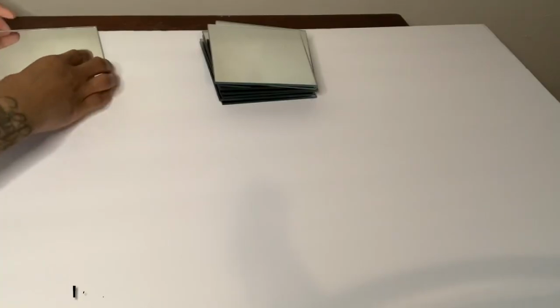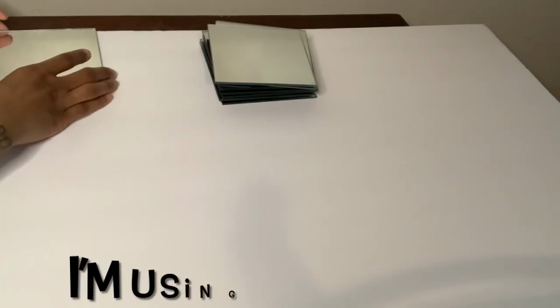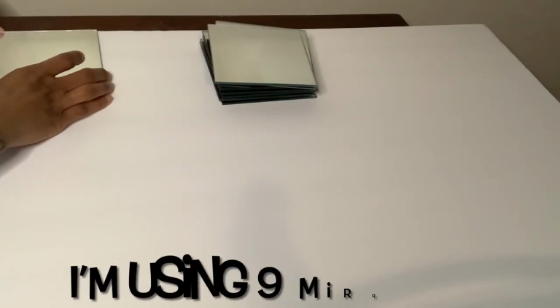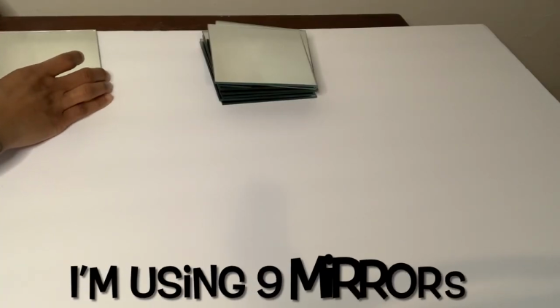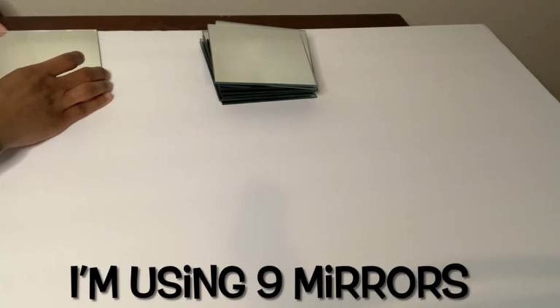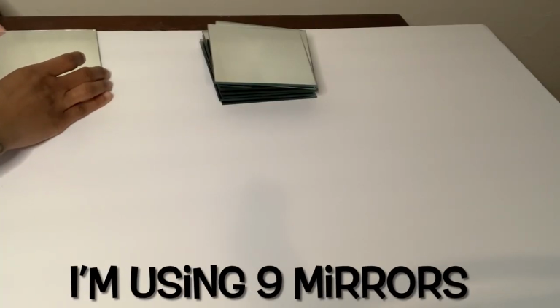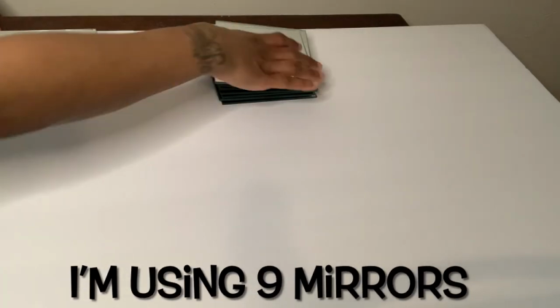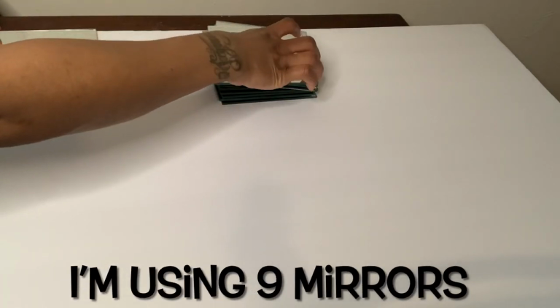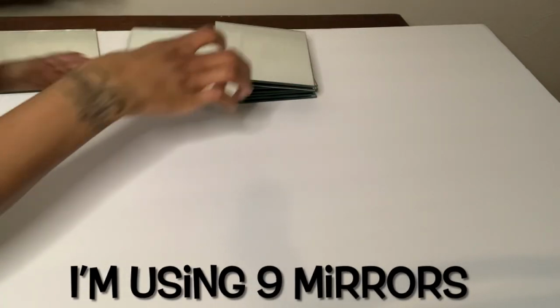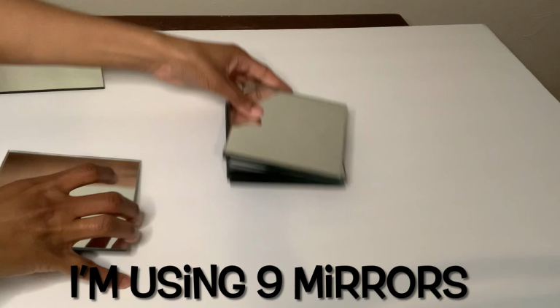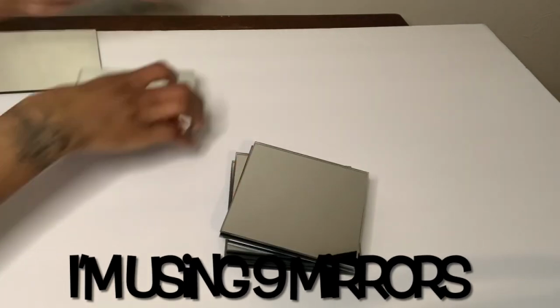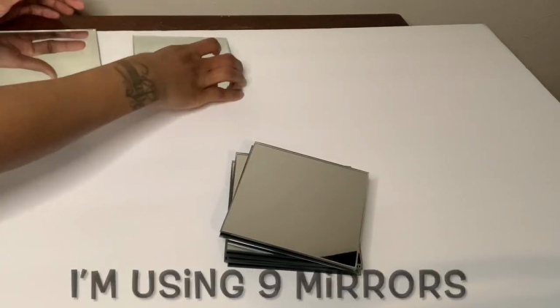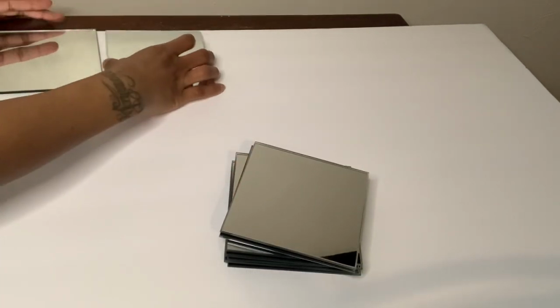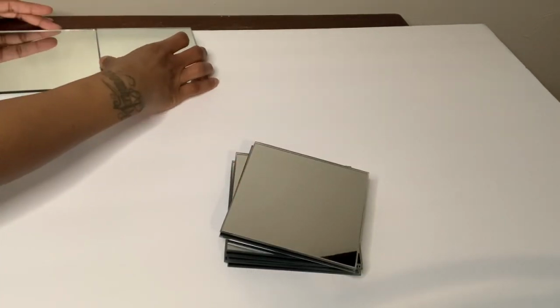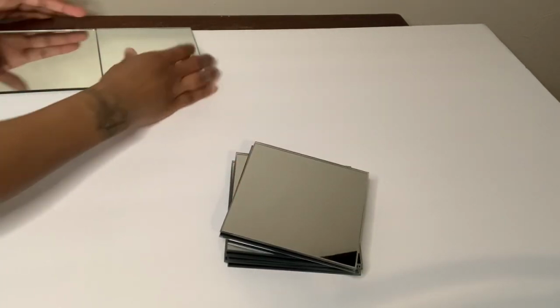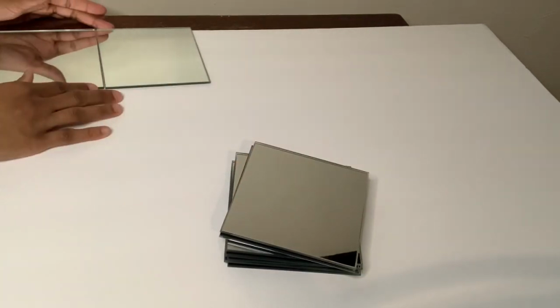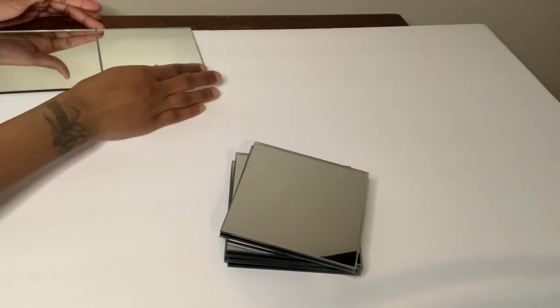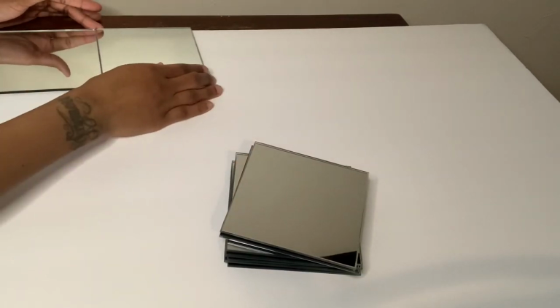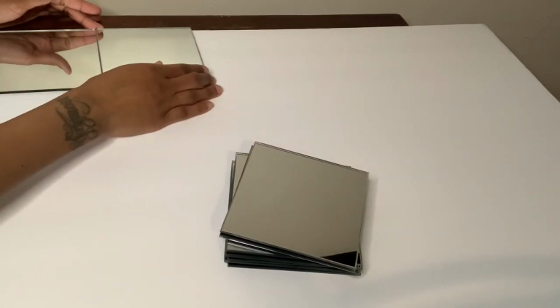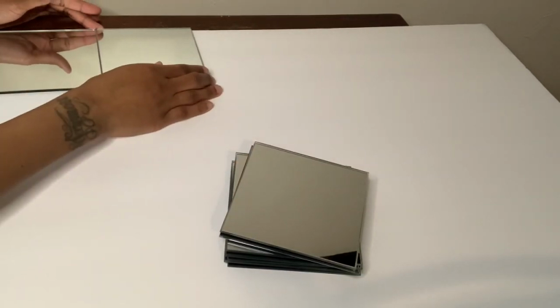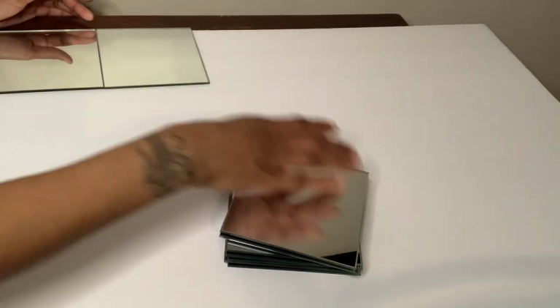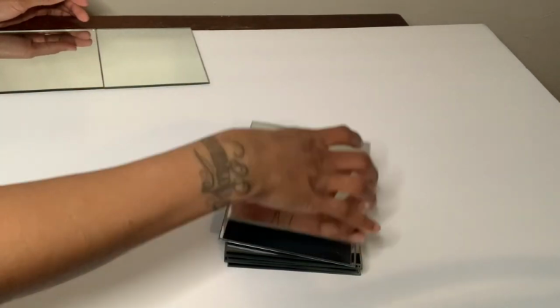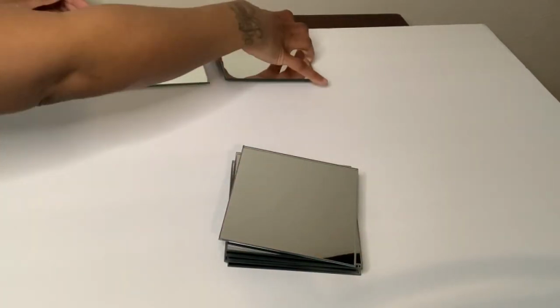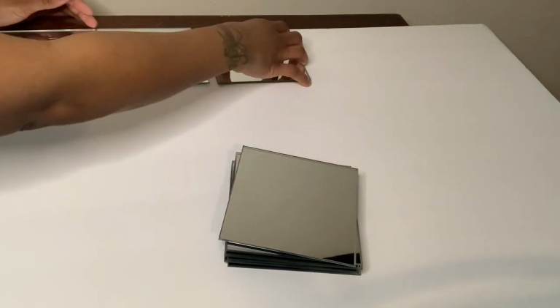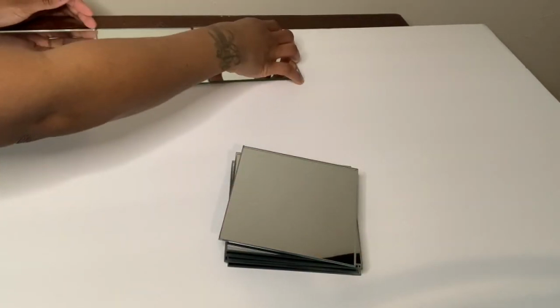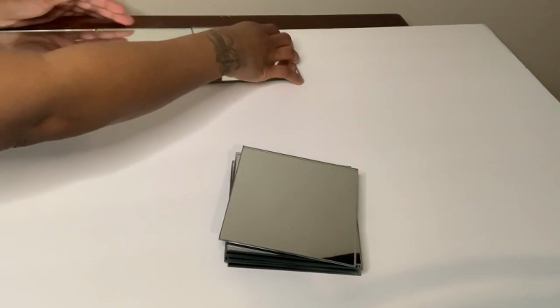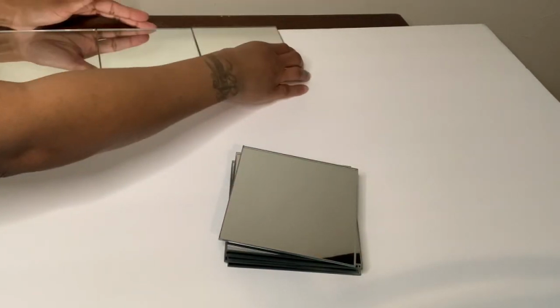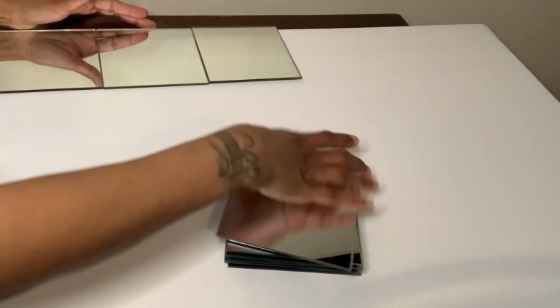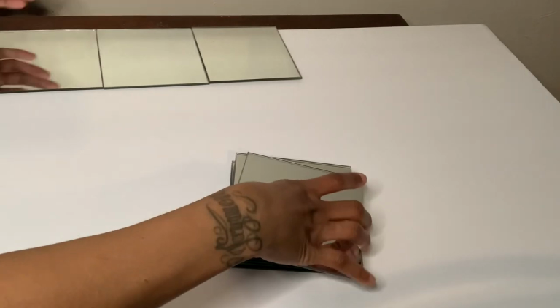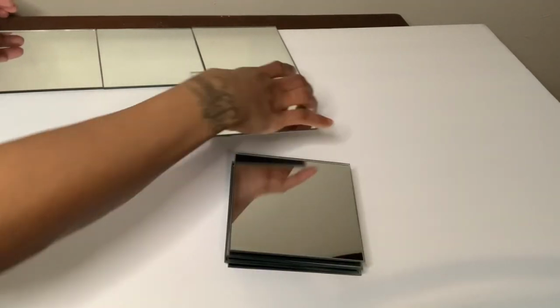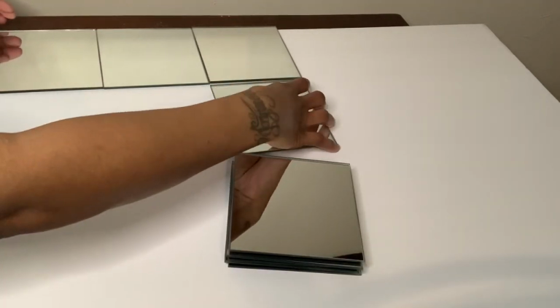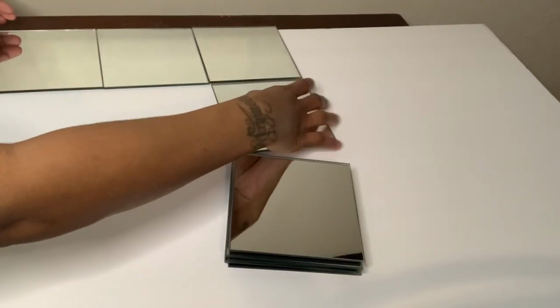I'm placing these nine mirrors onto my foam board and then I'm going to trace around them with my silver Sharpie and then cut it out with my X-Acto knife.